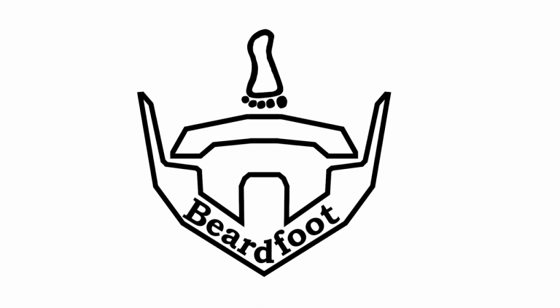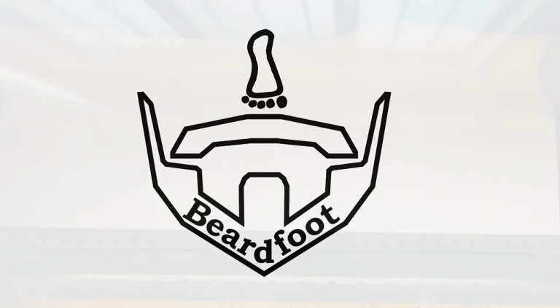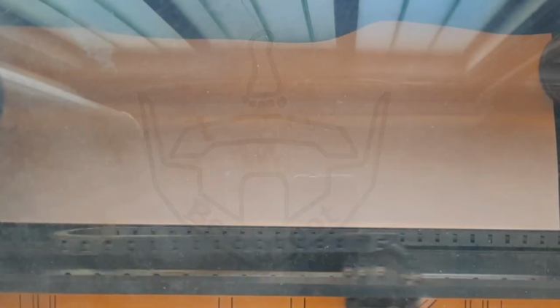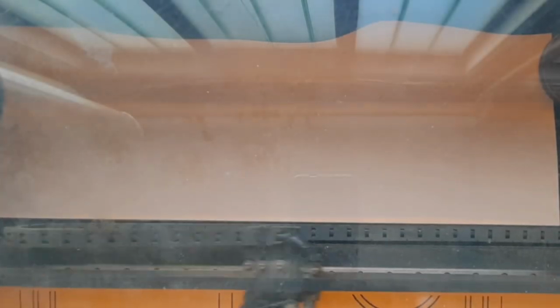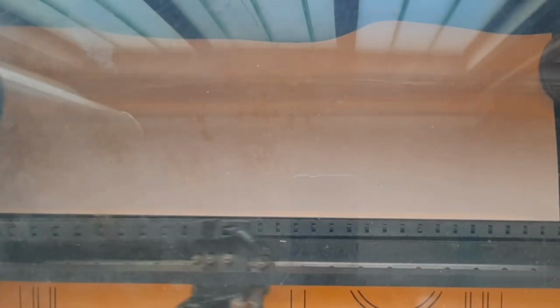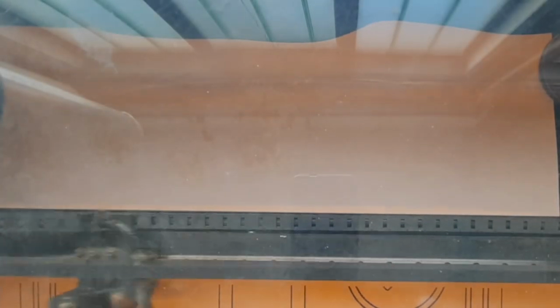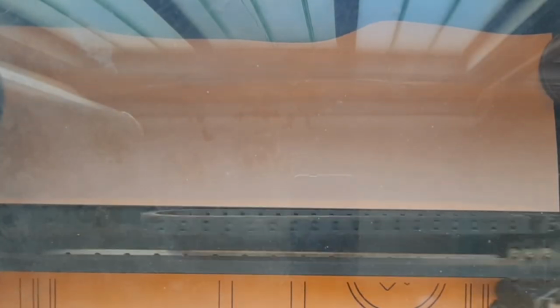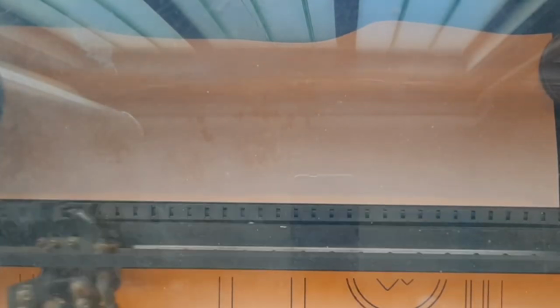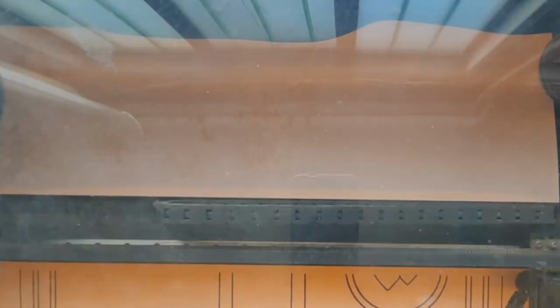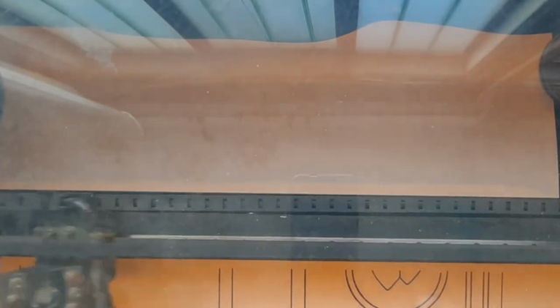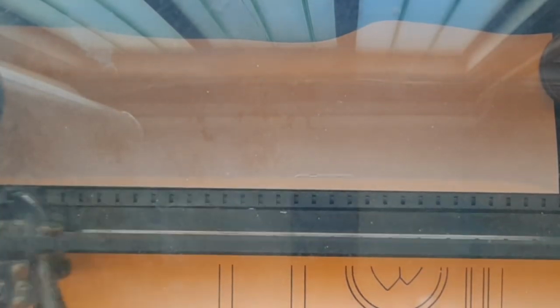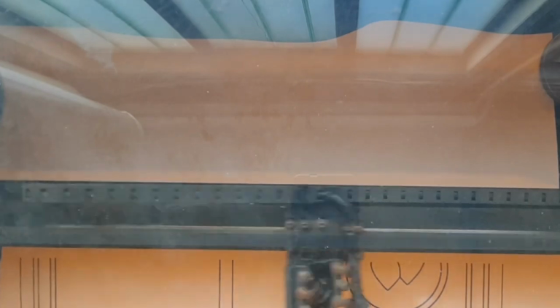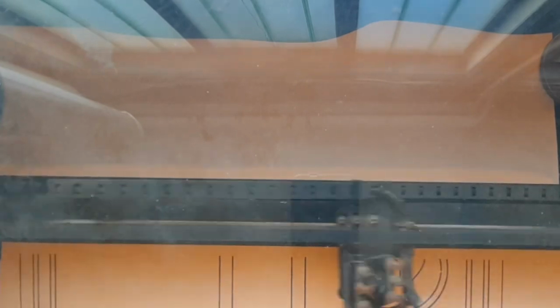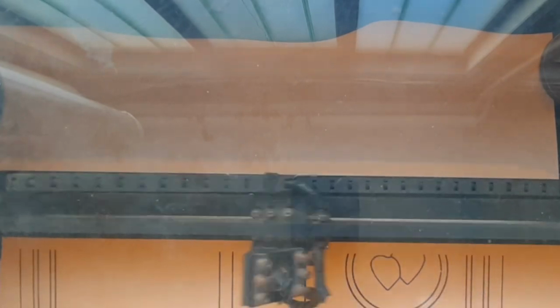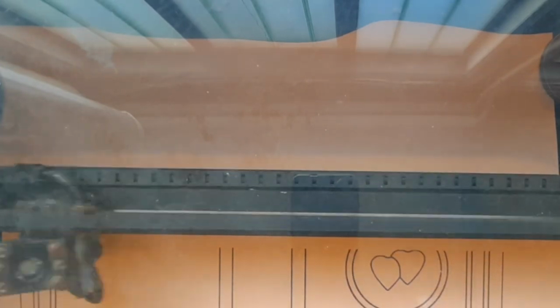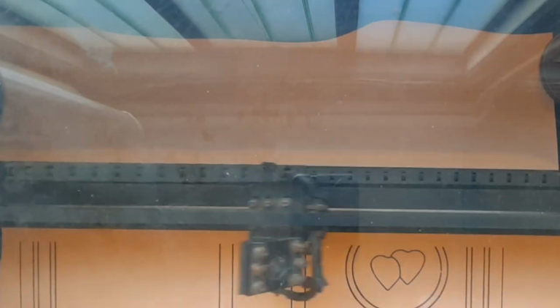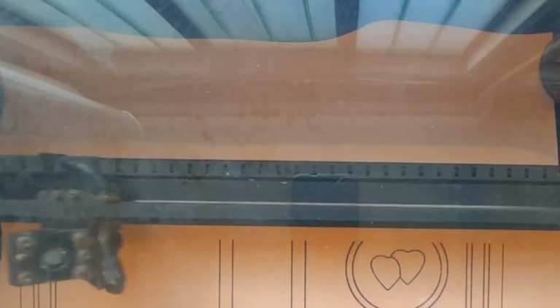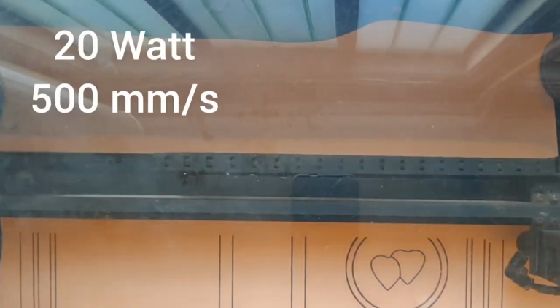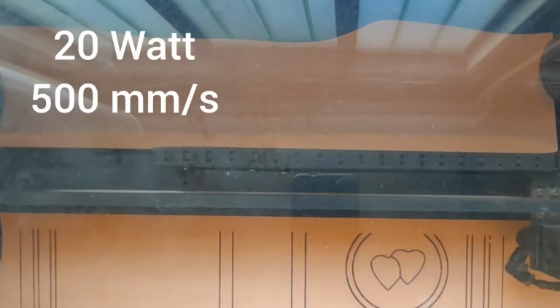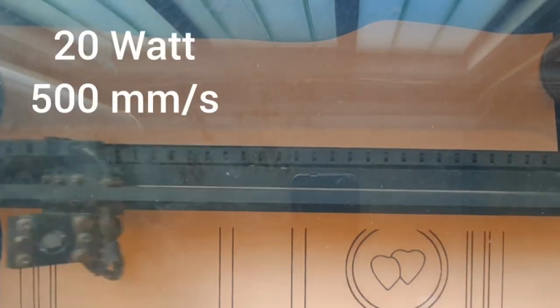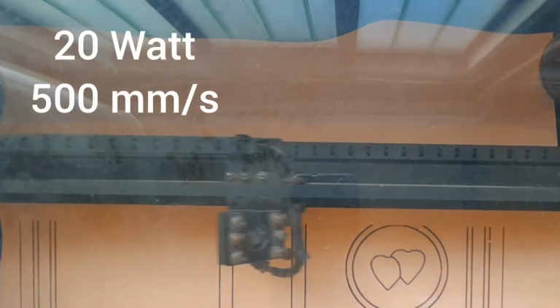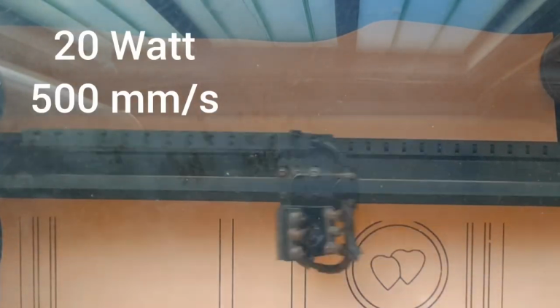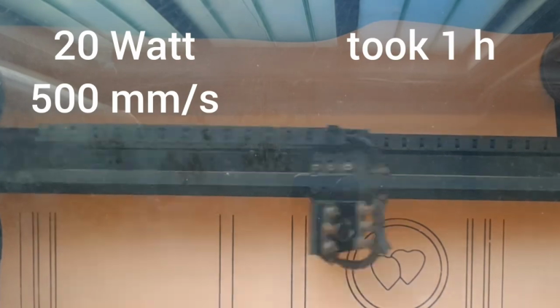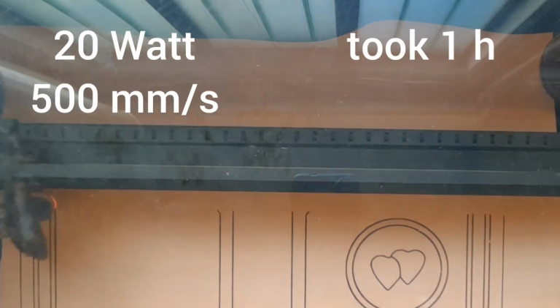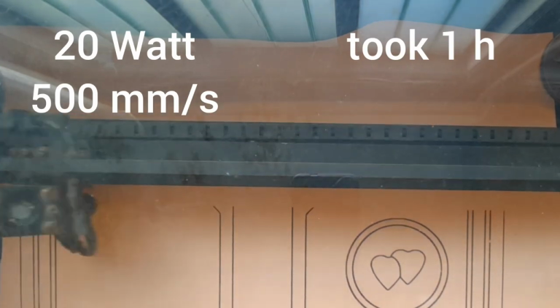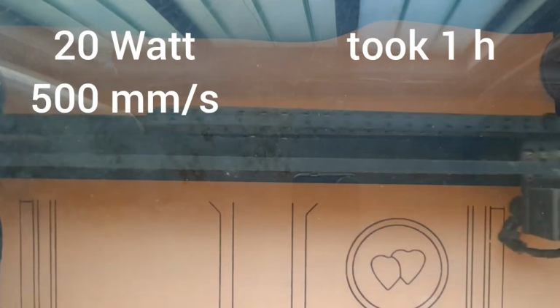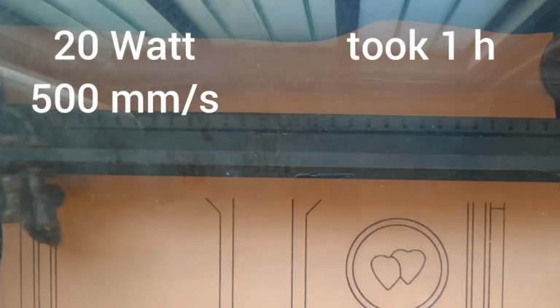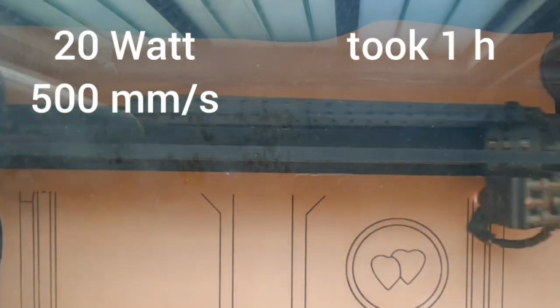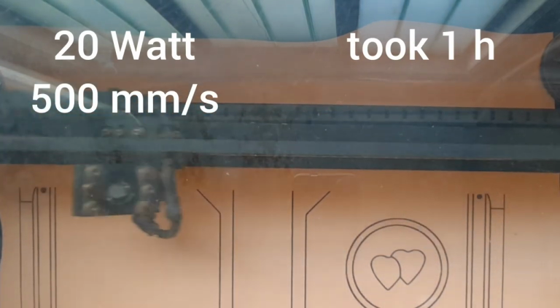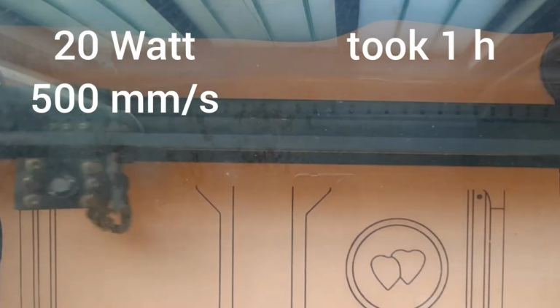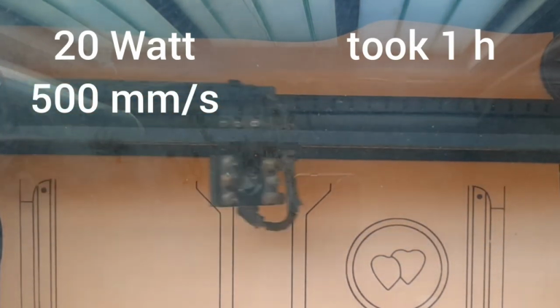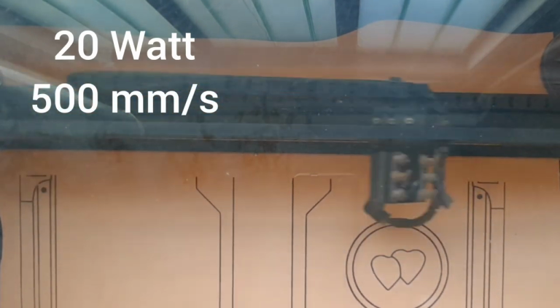Usually I would start by printing out the pattern, but this time I tried marking the pattern directly on the leather with a laser. To see how I usually do it, just check out one of my other videos.